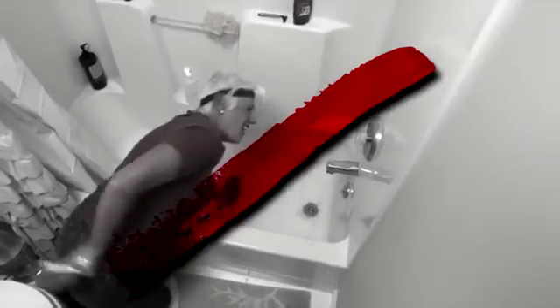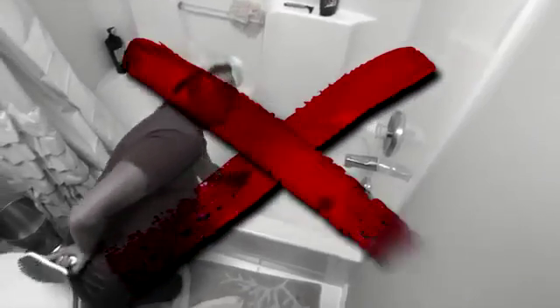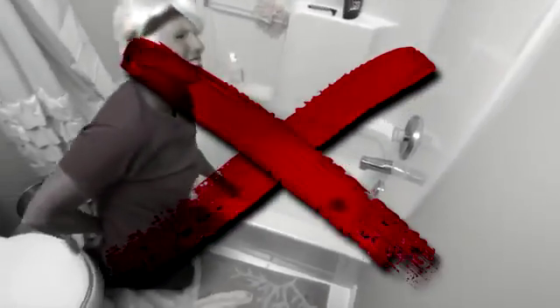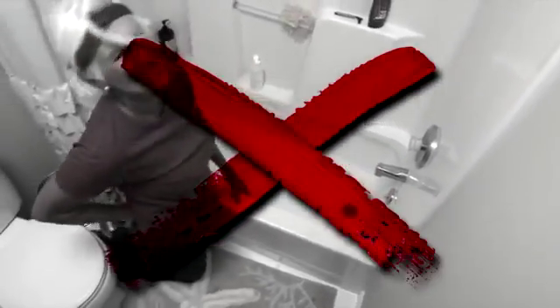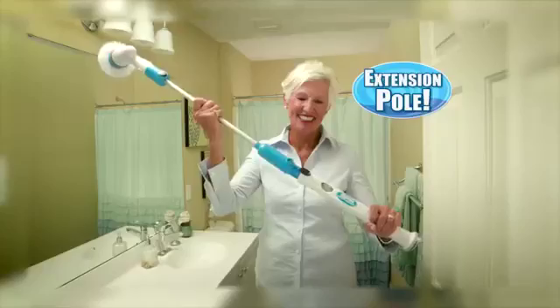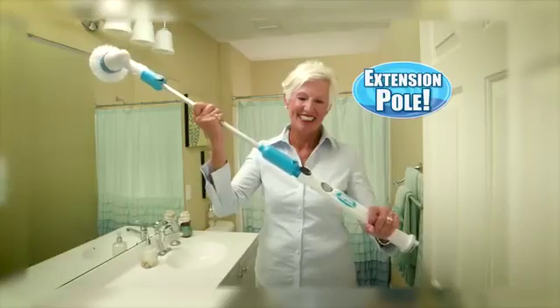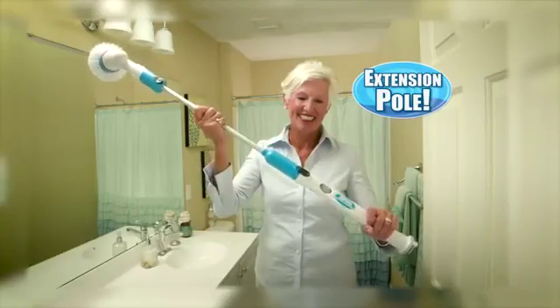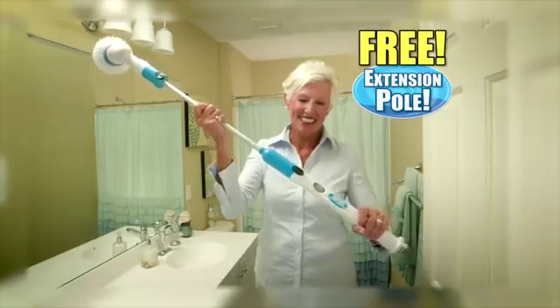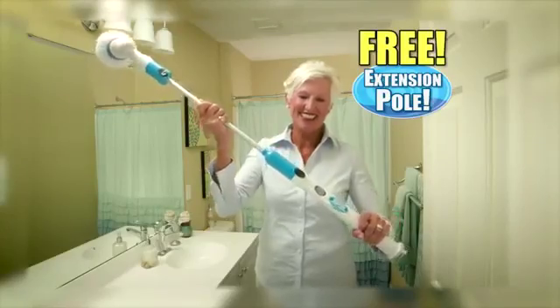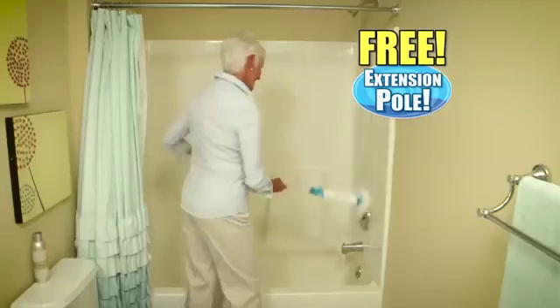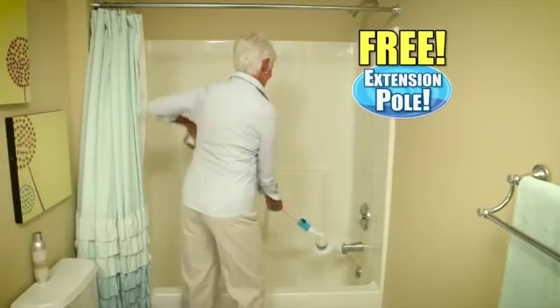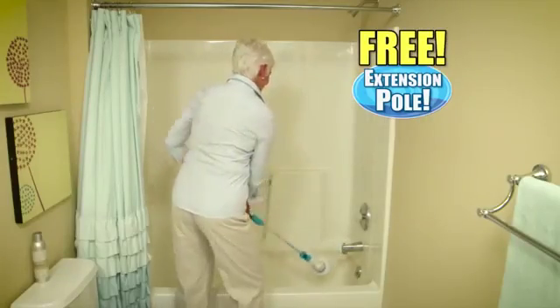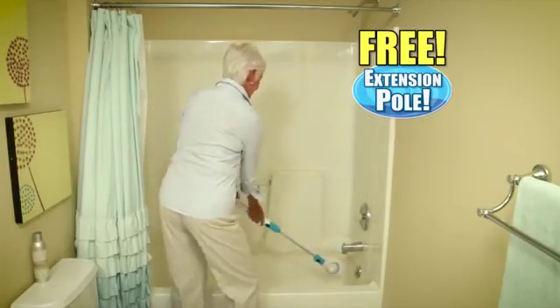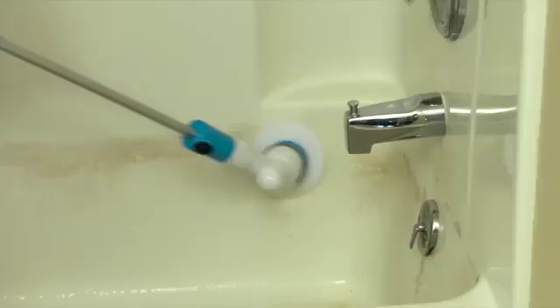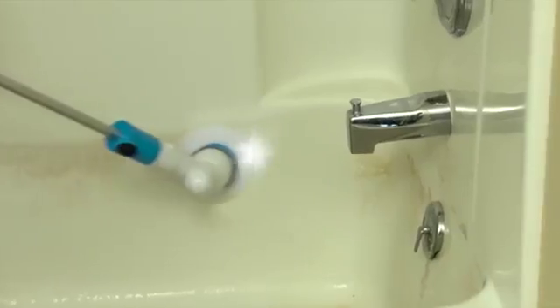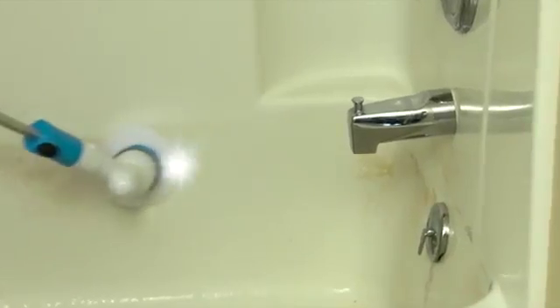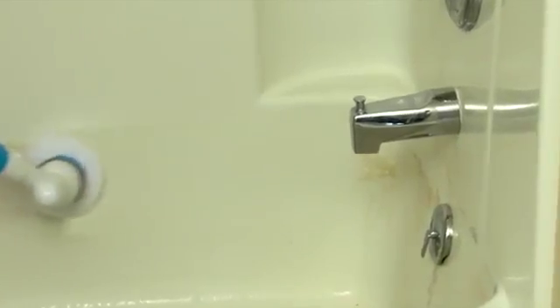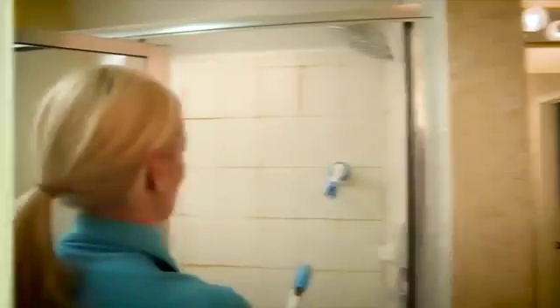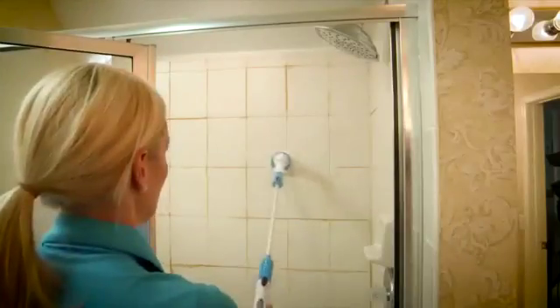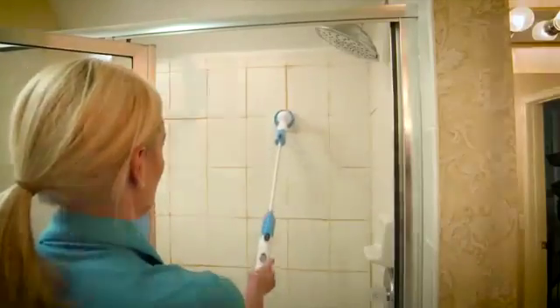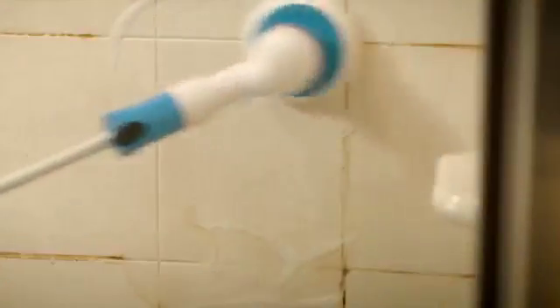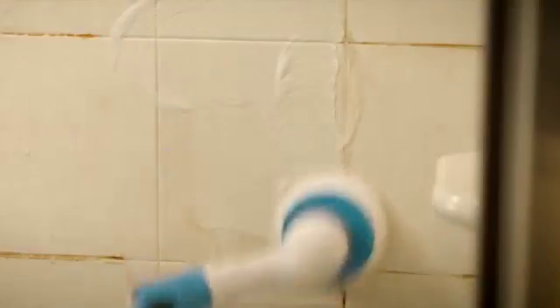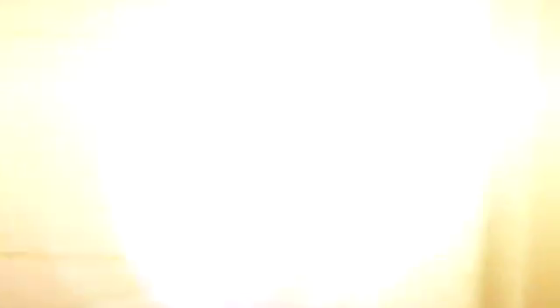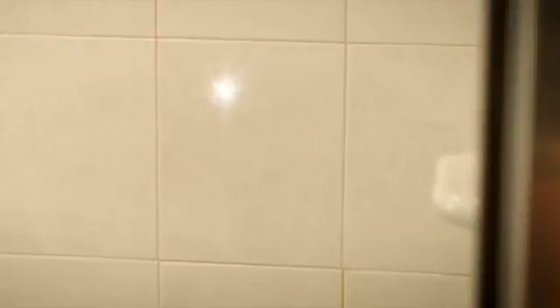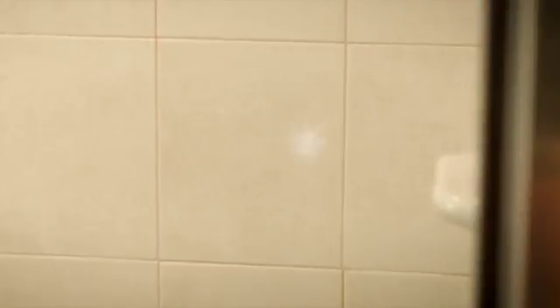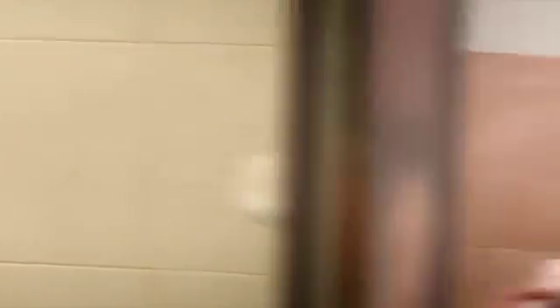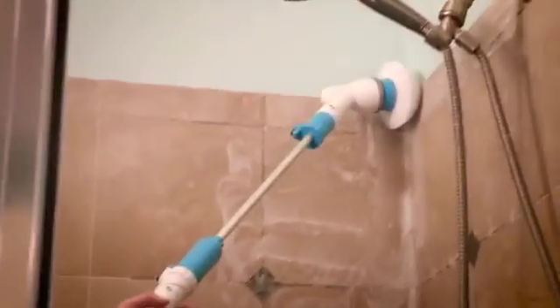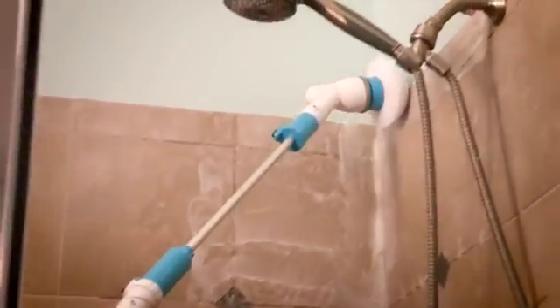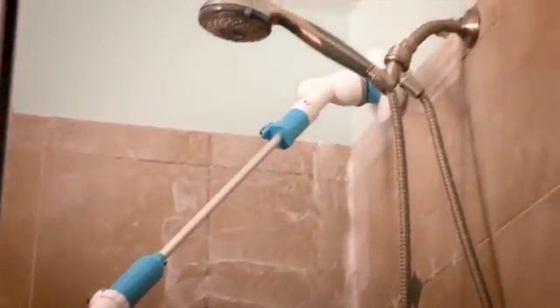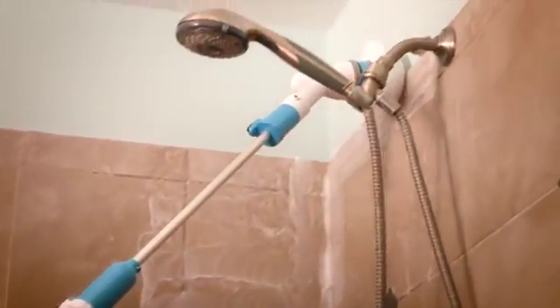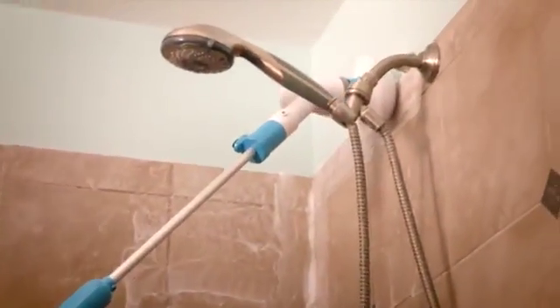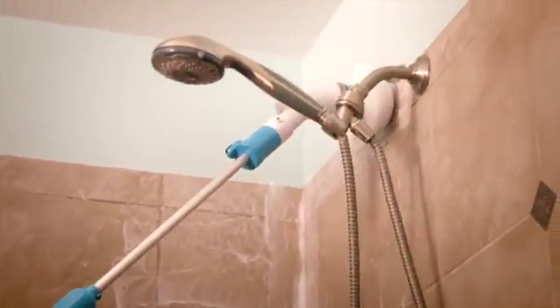Forget bending and straining to clean the tub because you'll get this extension pole free. Now you can easily reach down into the tub to power away stains or into the shower to clean moldy grout and tiles — even those areas you couldn't normally reach.